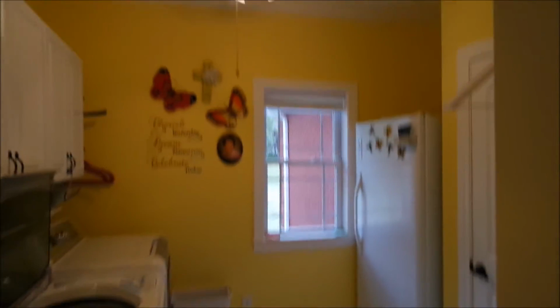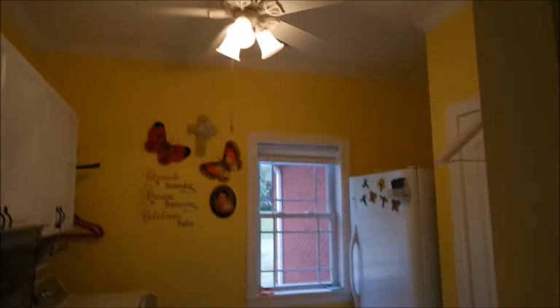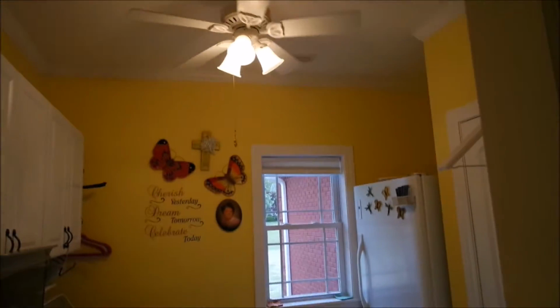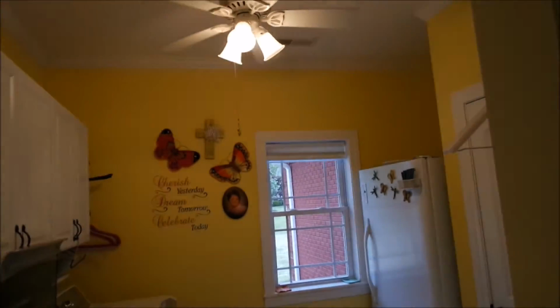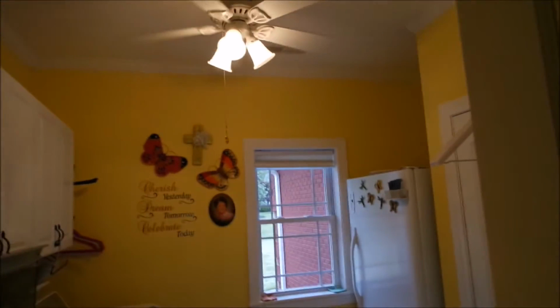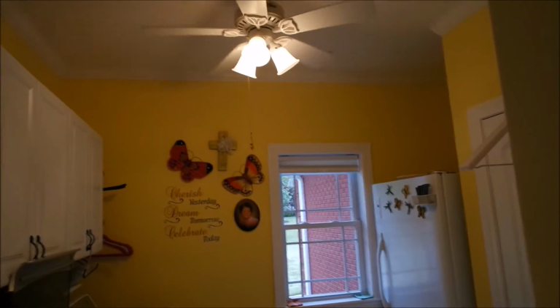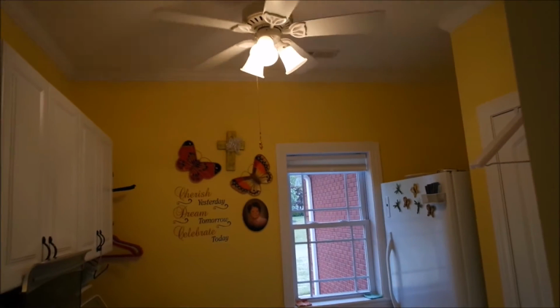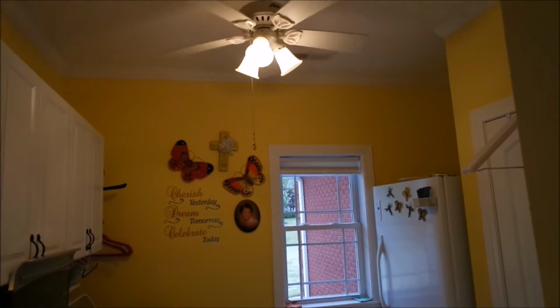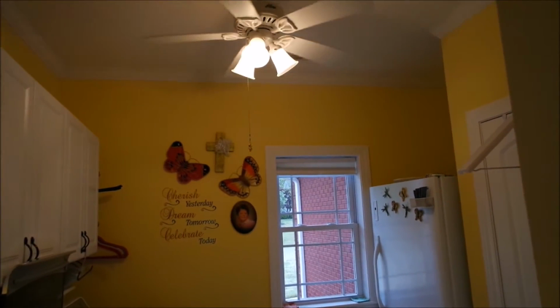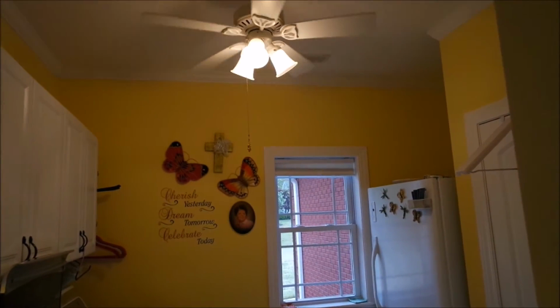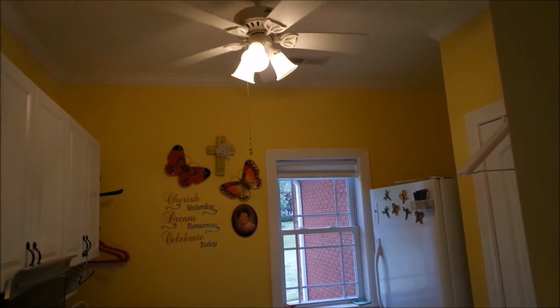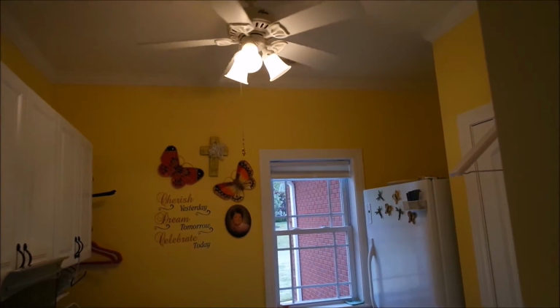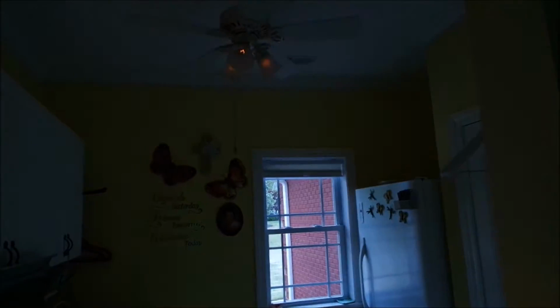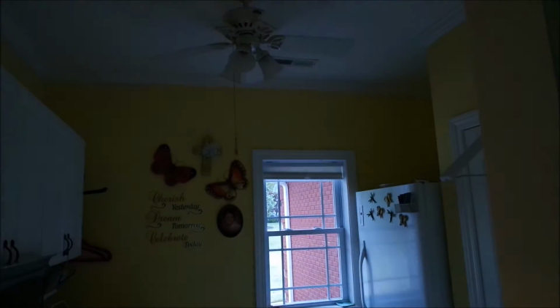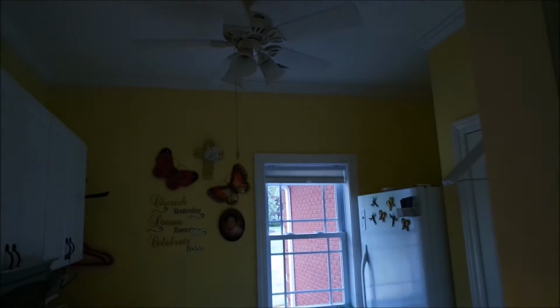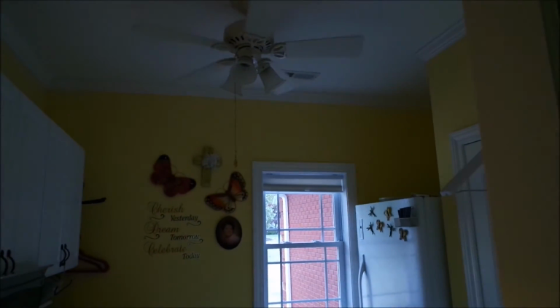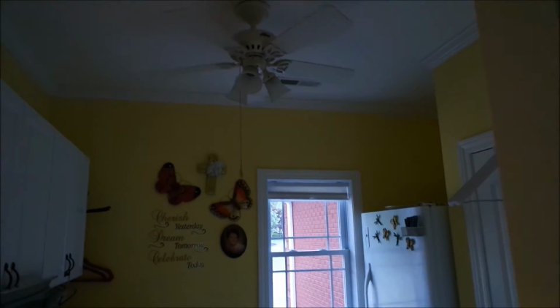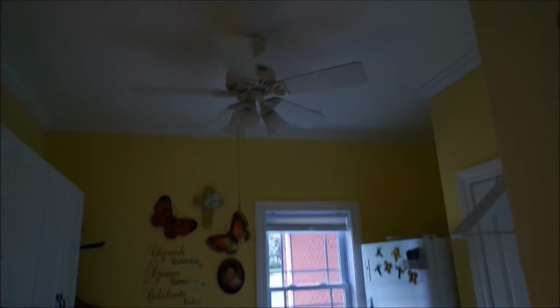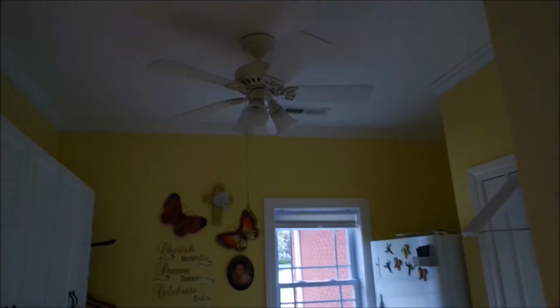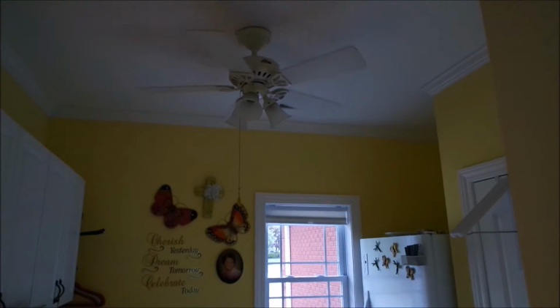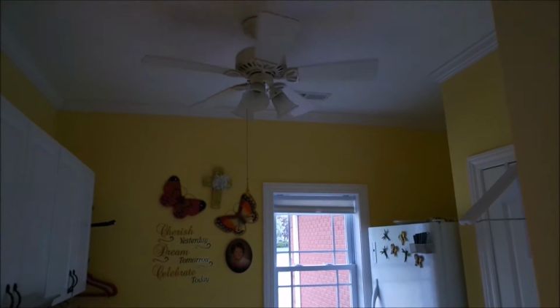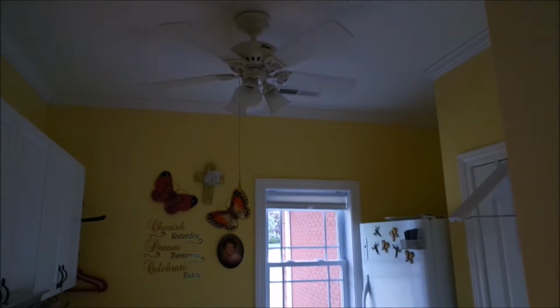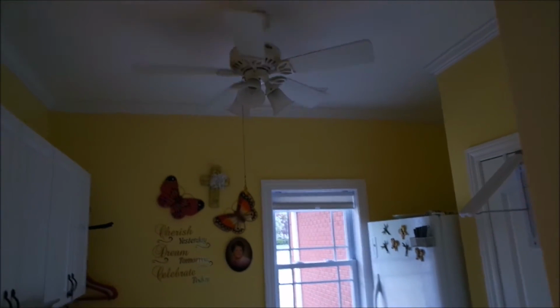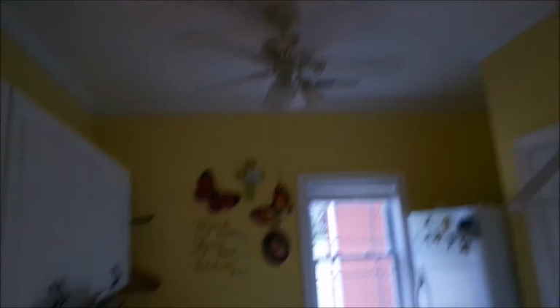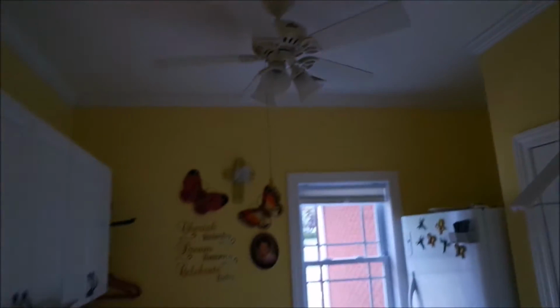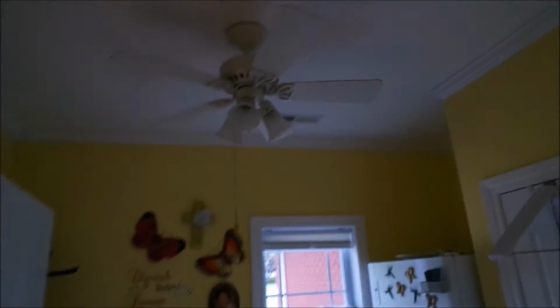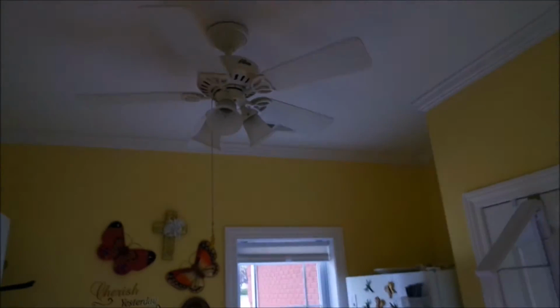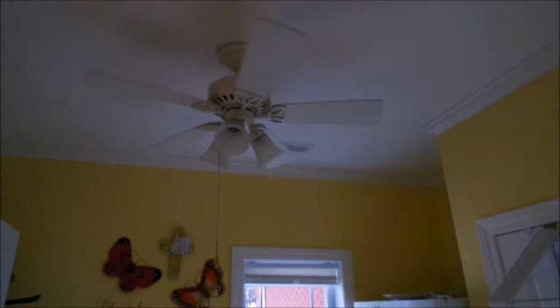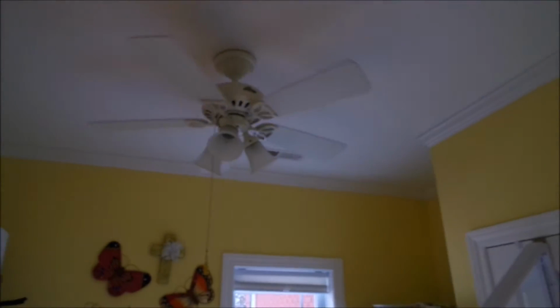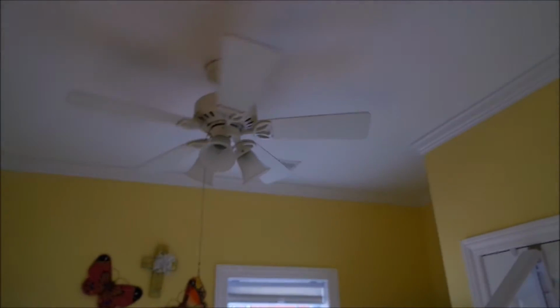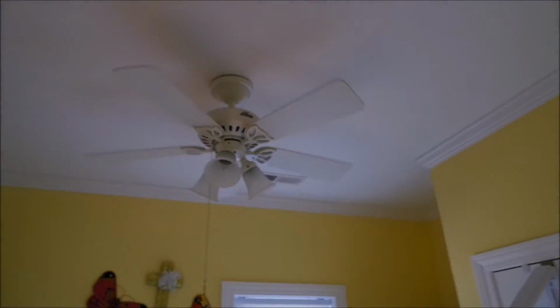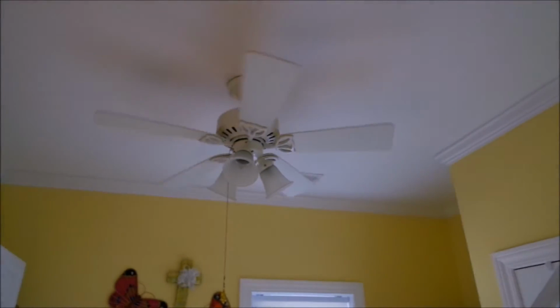I put a ceiling fan in my laundry room. Let me turn the light off so it won't be... there we go. I put a ceiling fan in my laundry room.